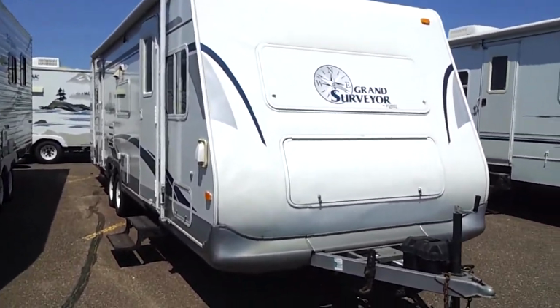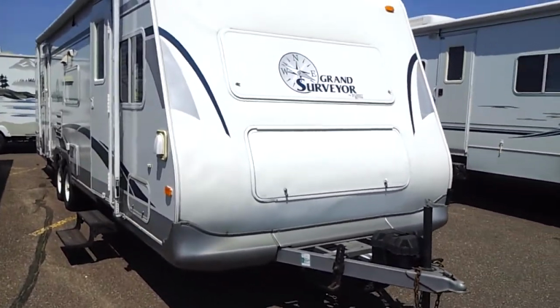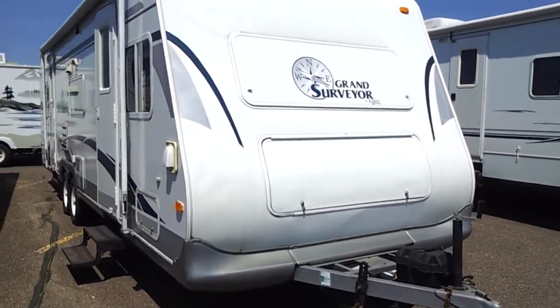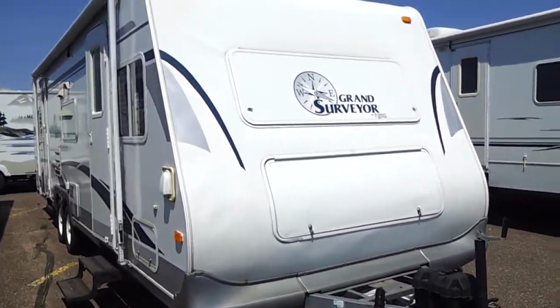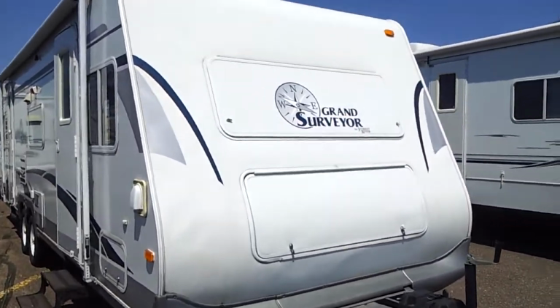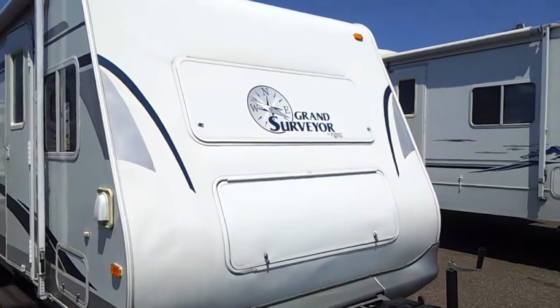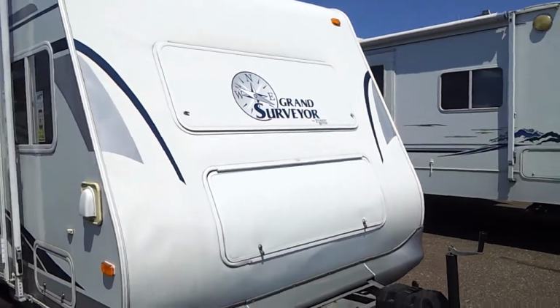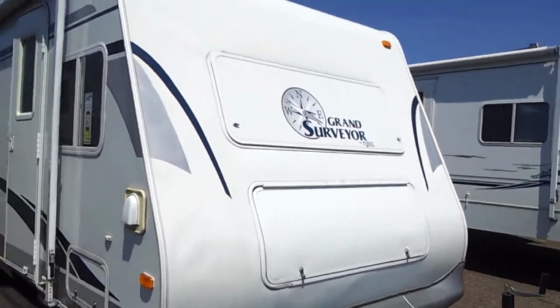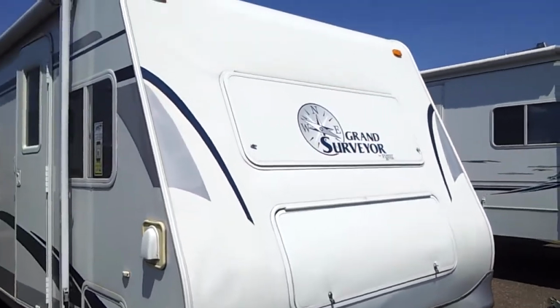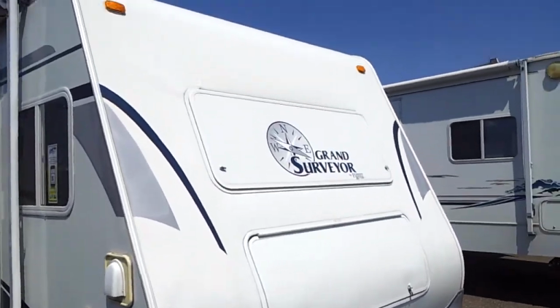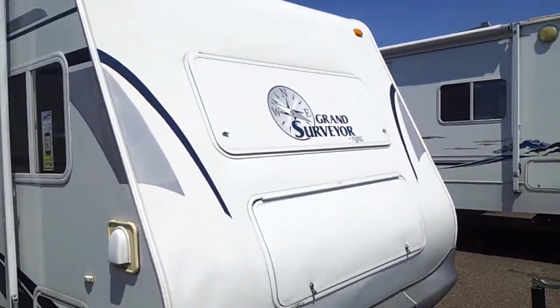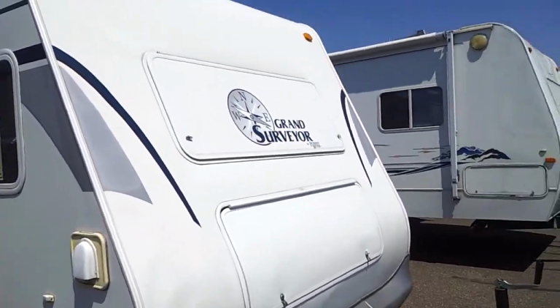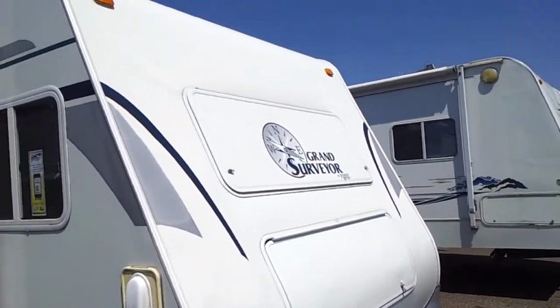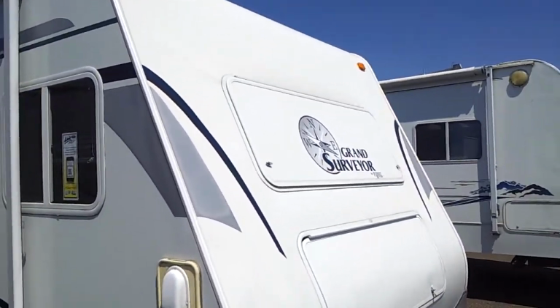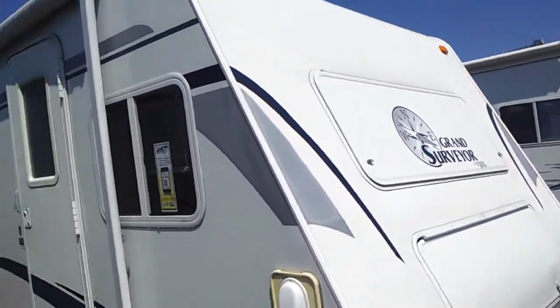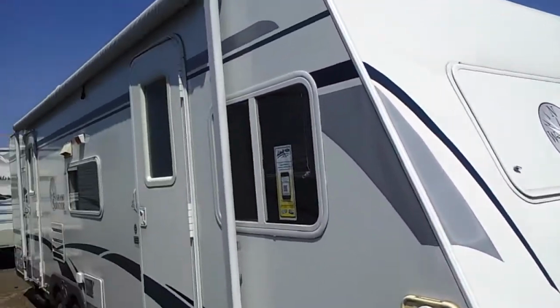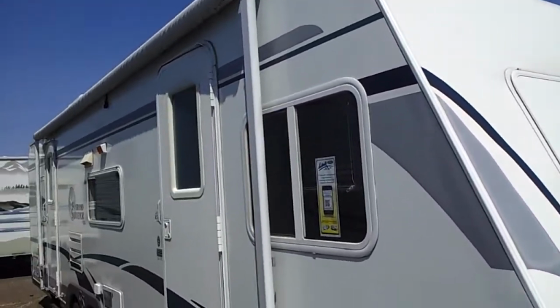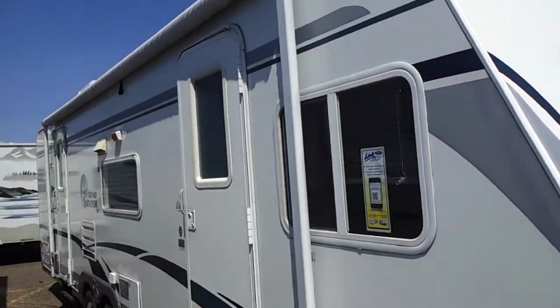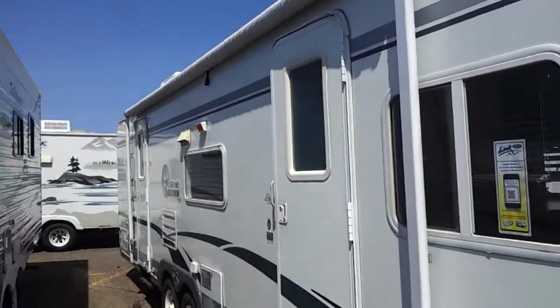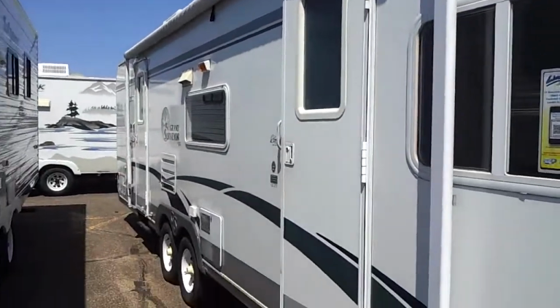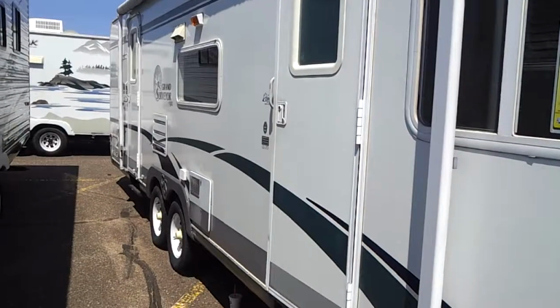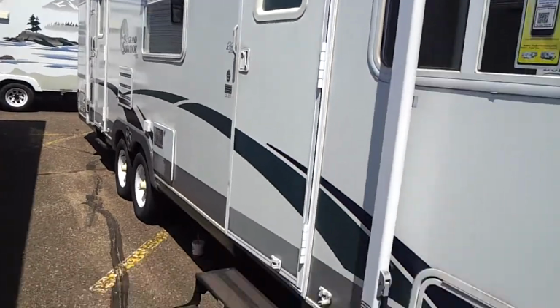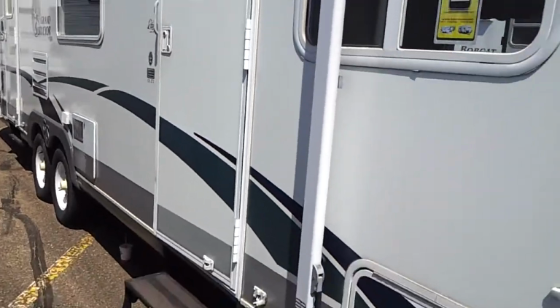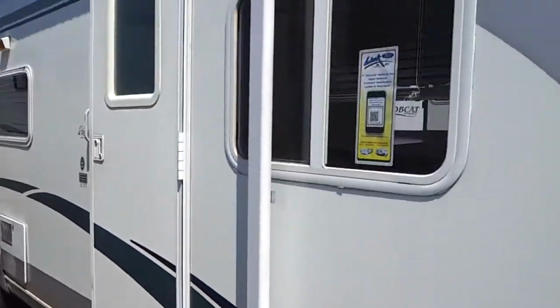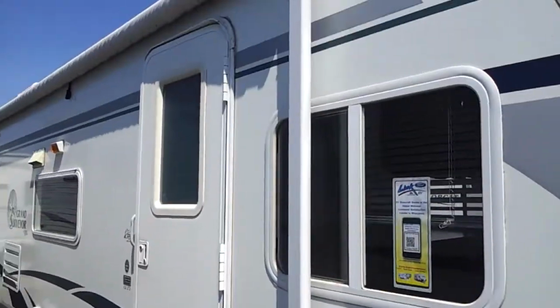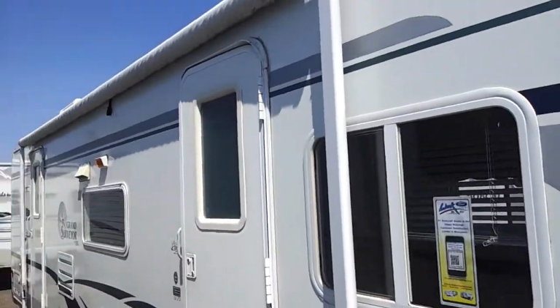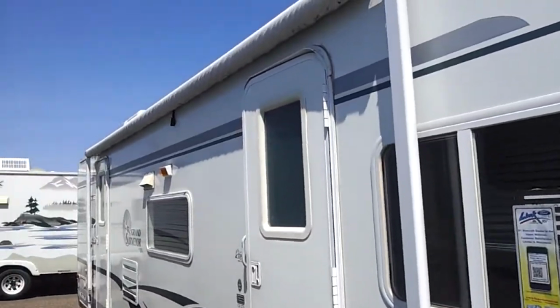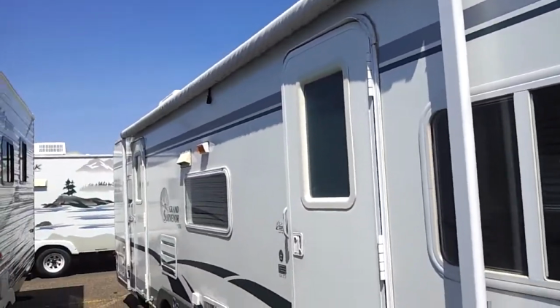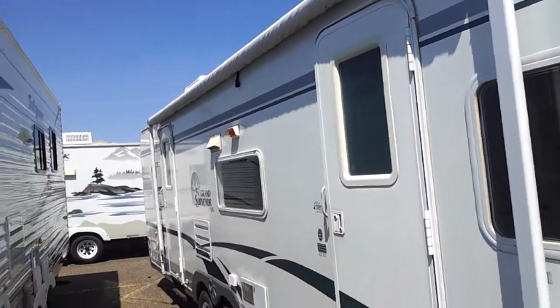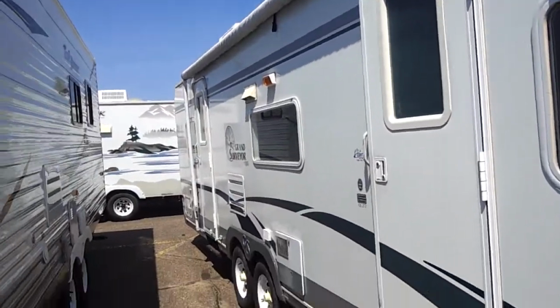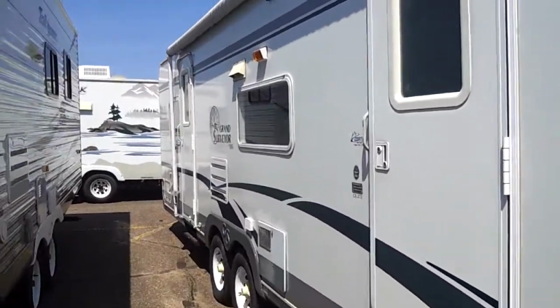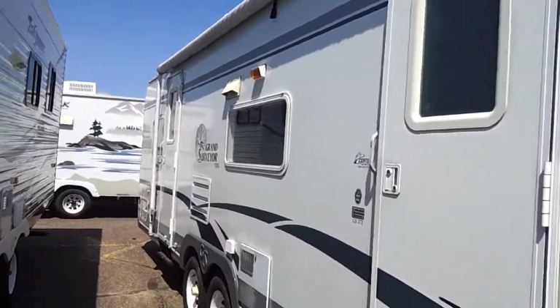Today we're taking a look at a 2004 Grand Surveyor. This is a 30-foot unit by Forest River. Fiberglass exterior. Nice, large 20-foot party awning. Let's take a look inside real quick.